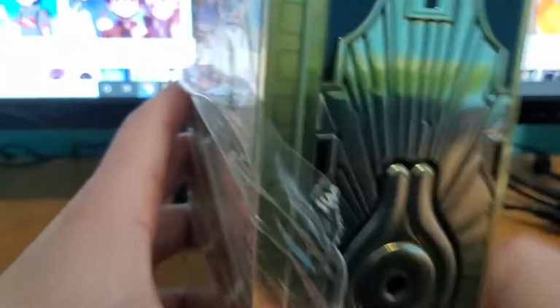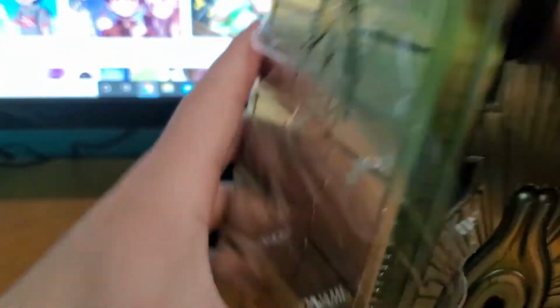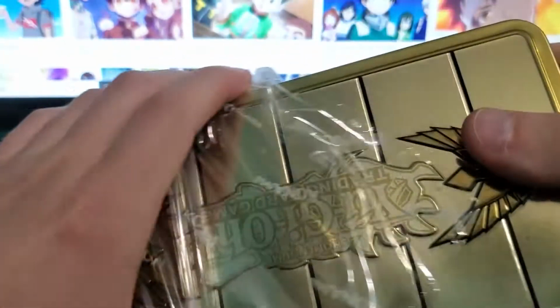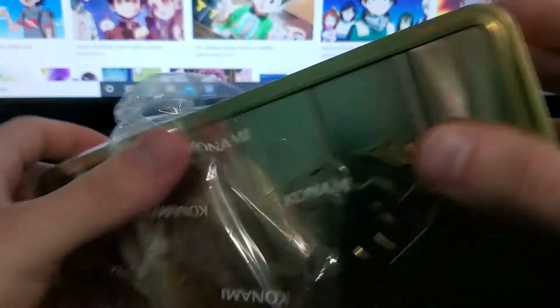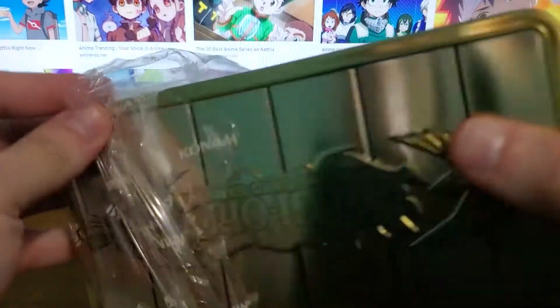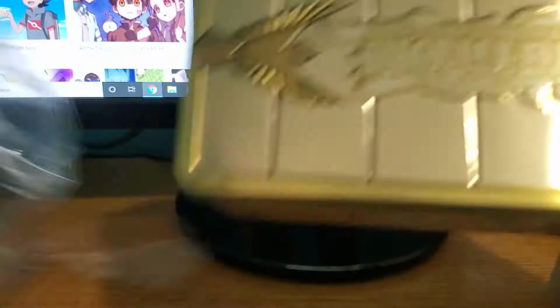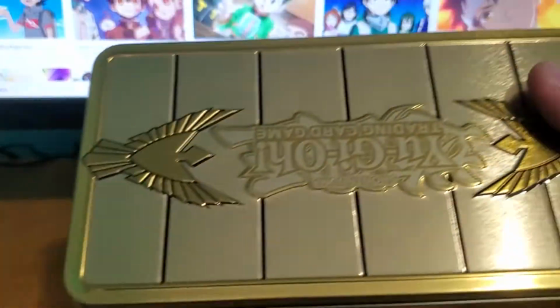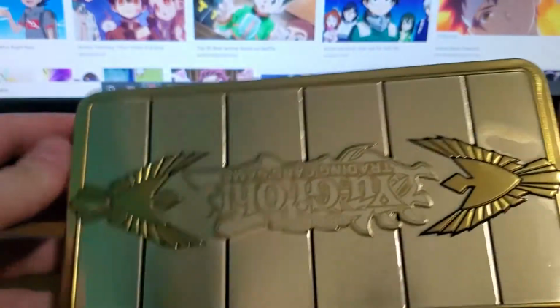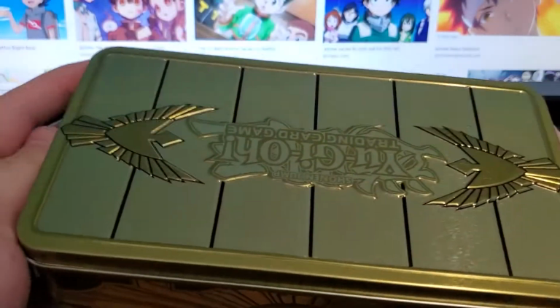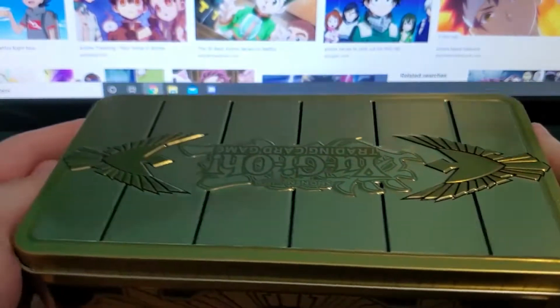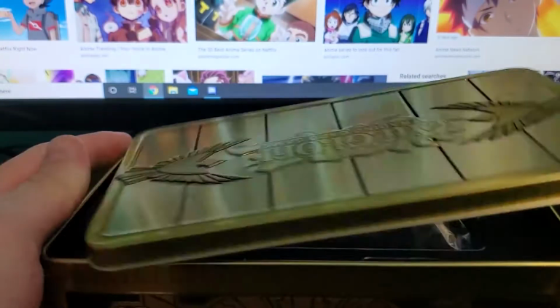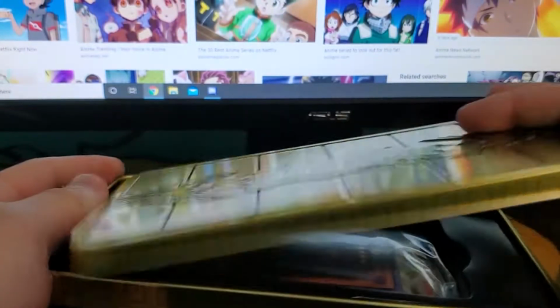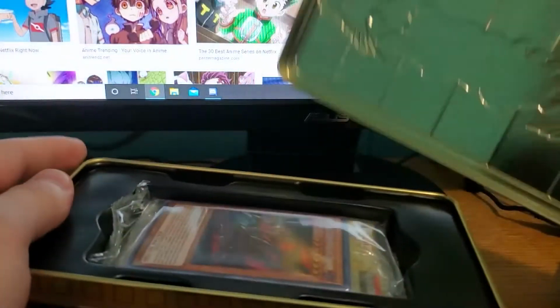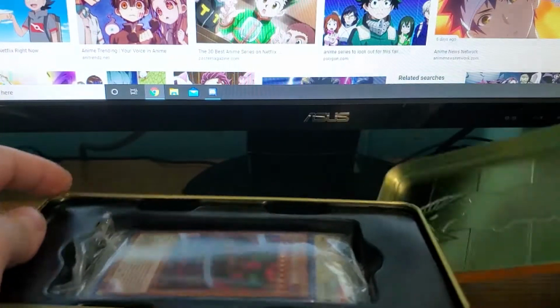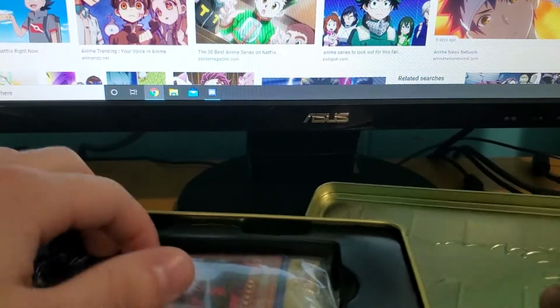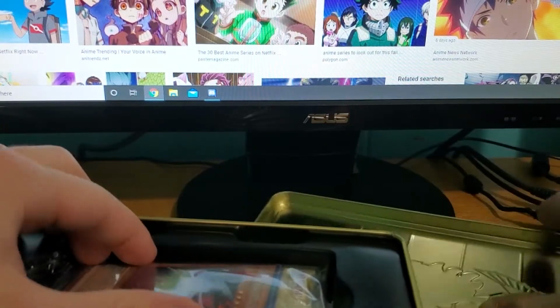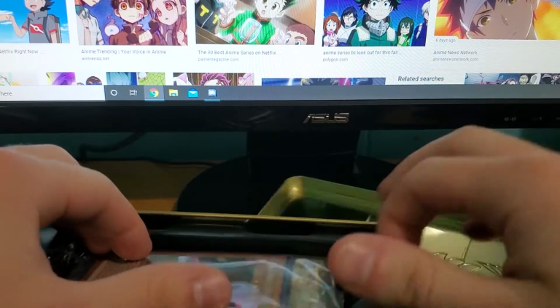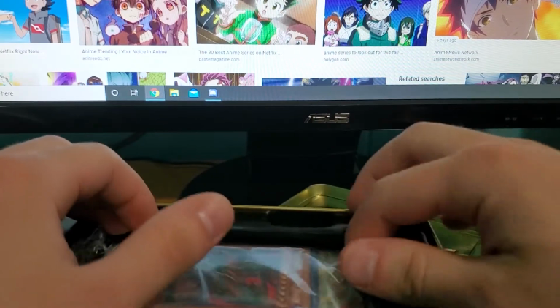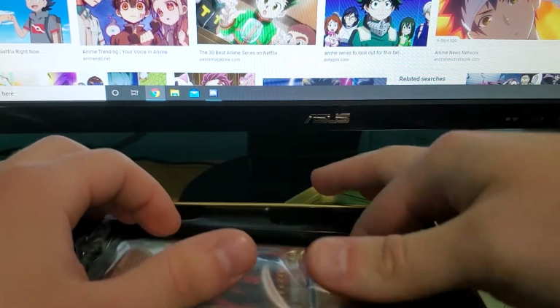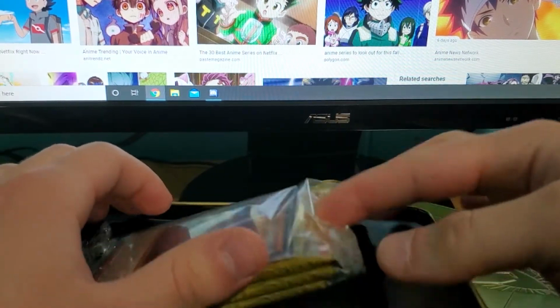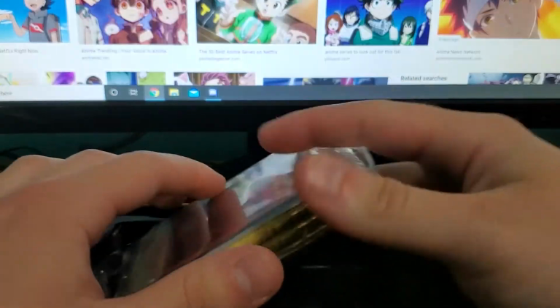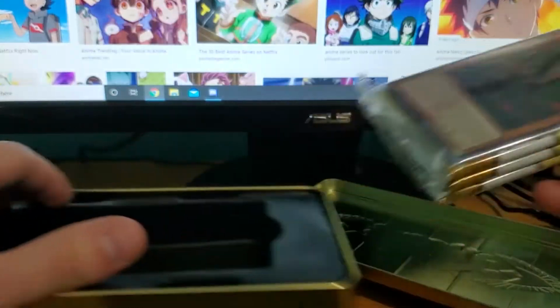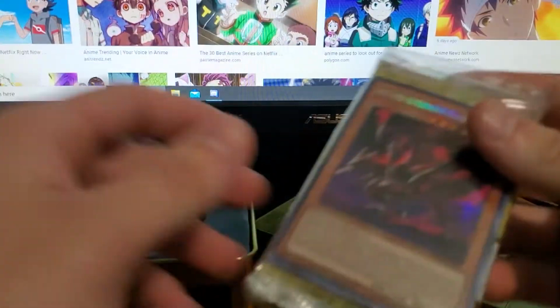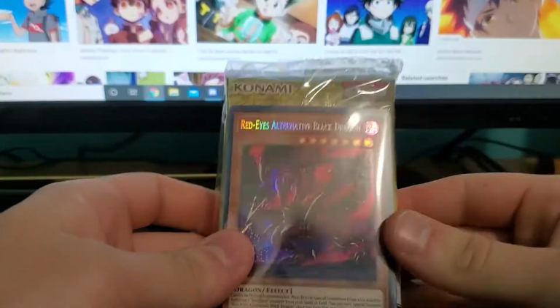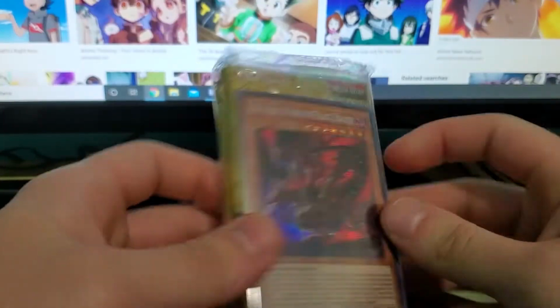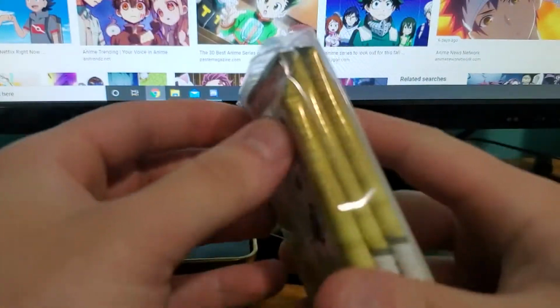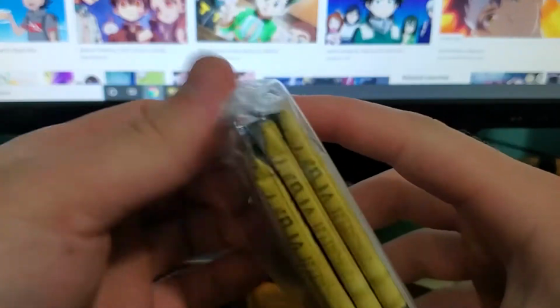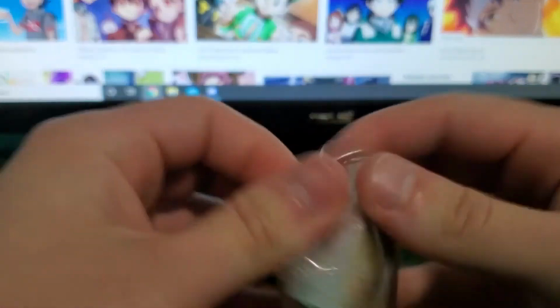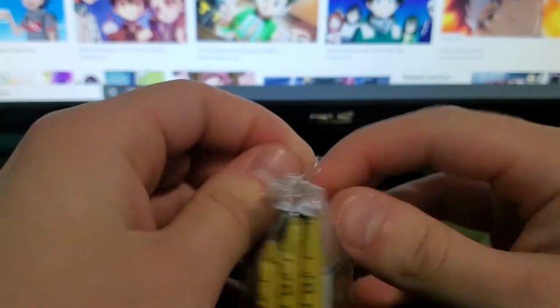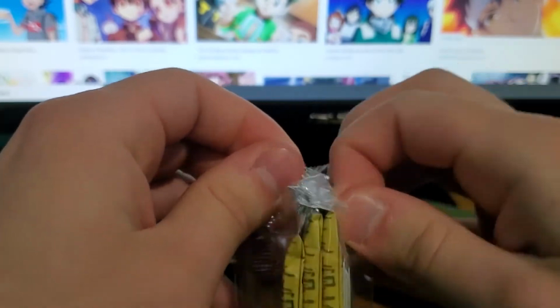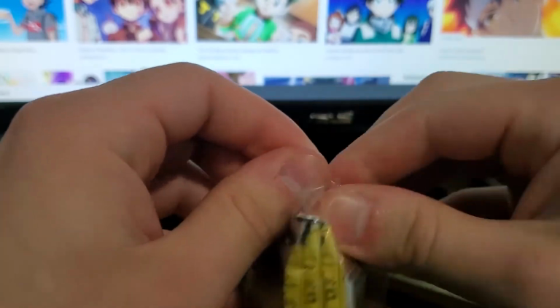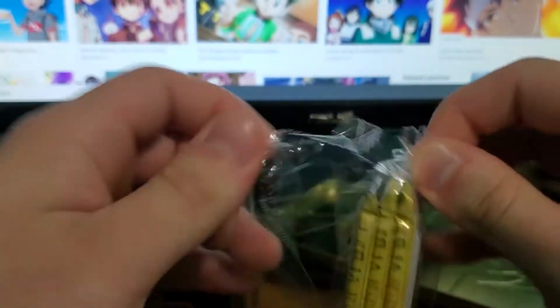So I don't really know what to expect from this Gold Sarcophagus Tin, even though I opened two of them already. We have the promo cards up front, but I honestly don't remember what else is in here. I think there's a Boral Sword Dragon, which would be nice to pull.